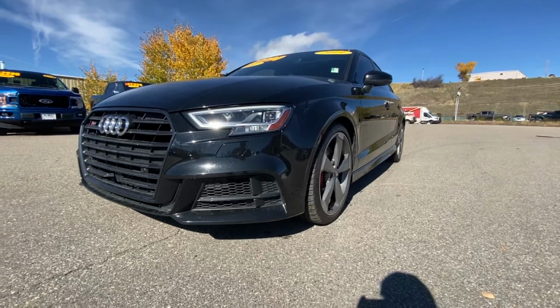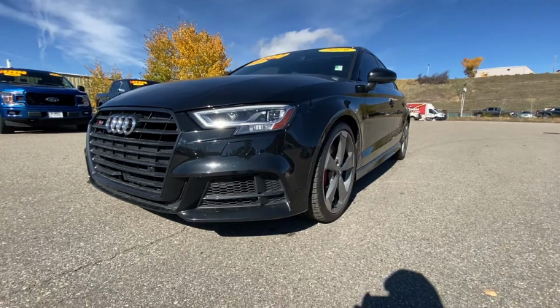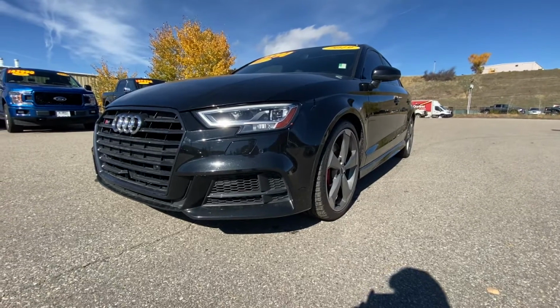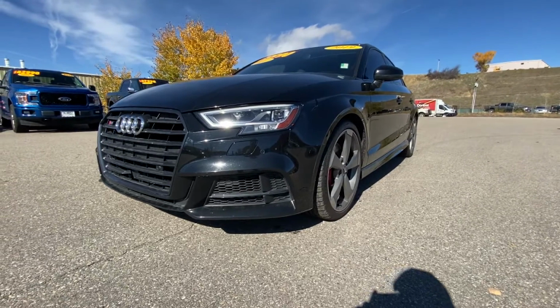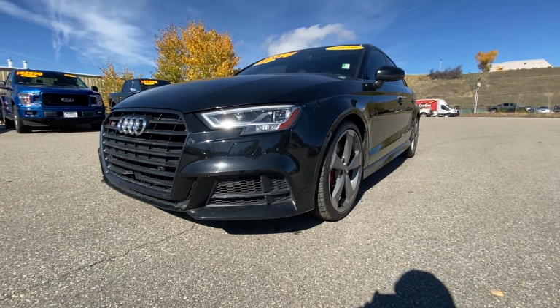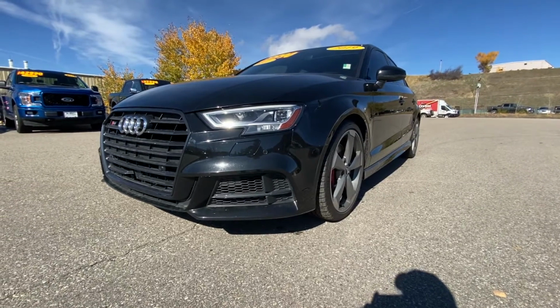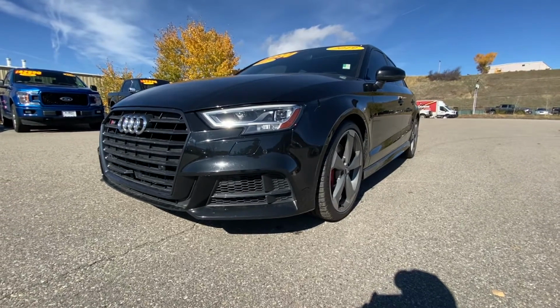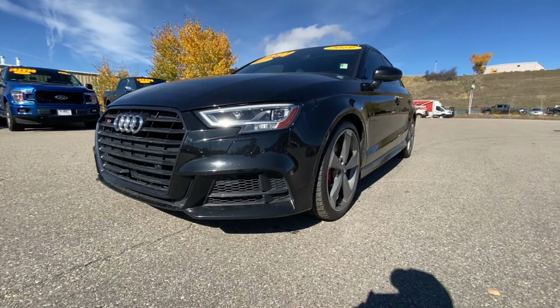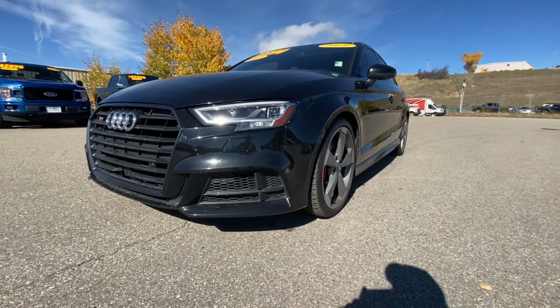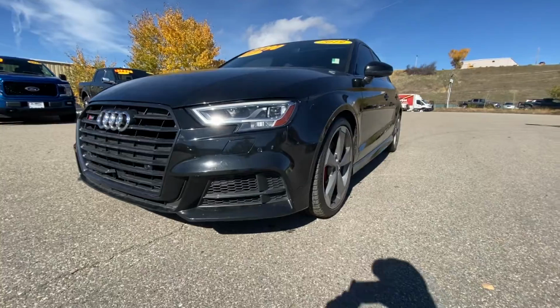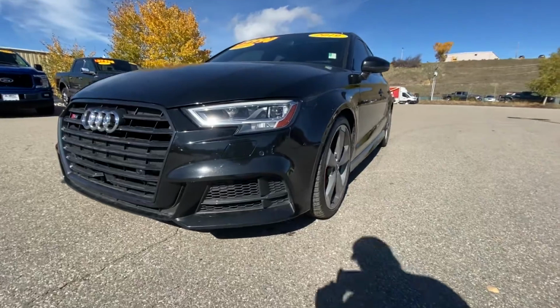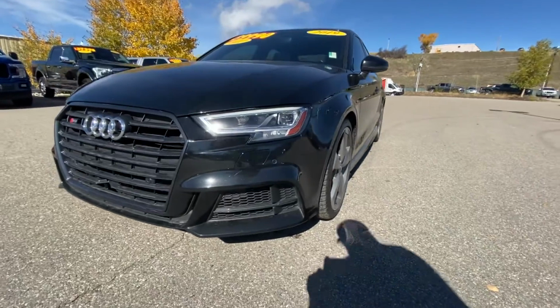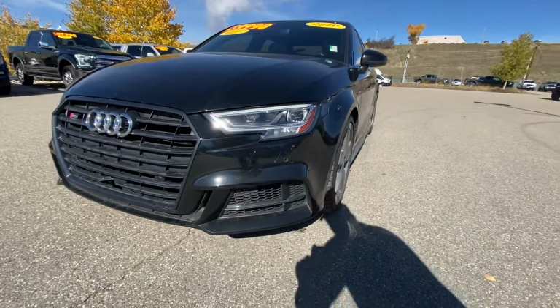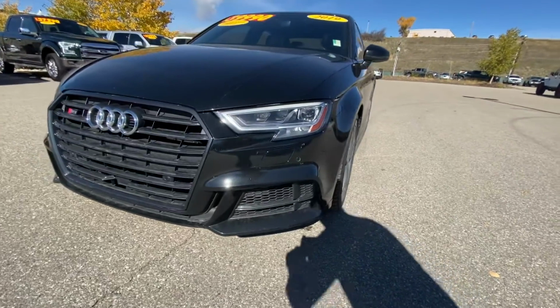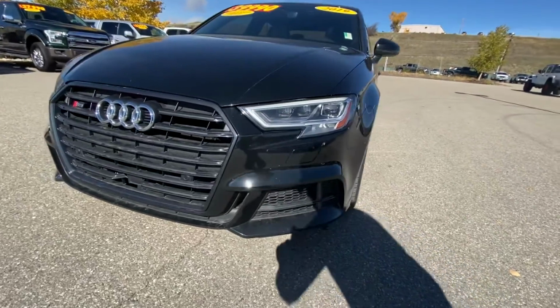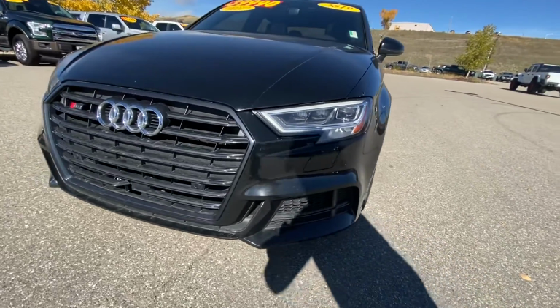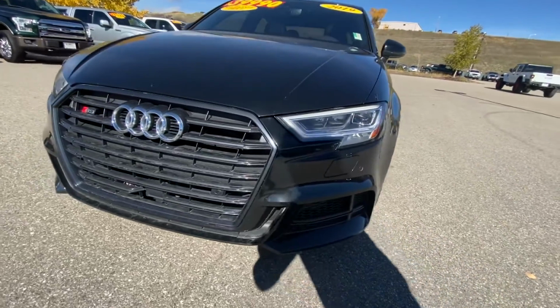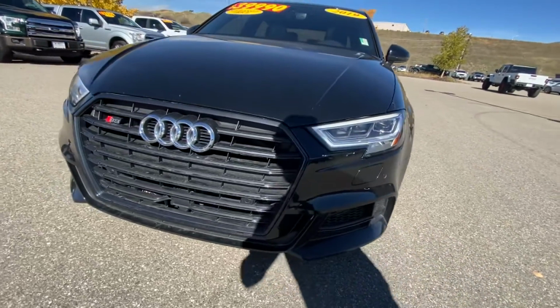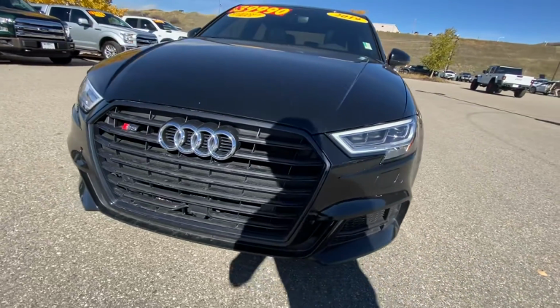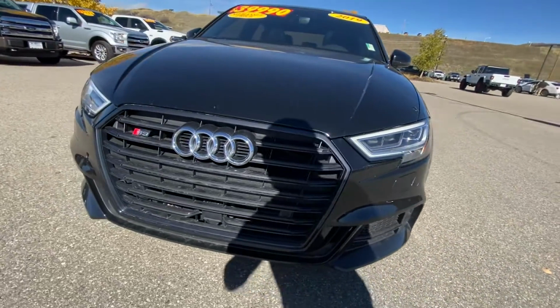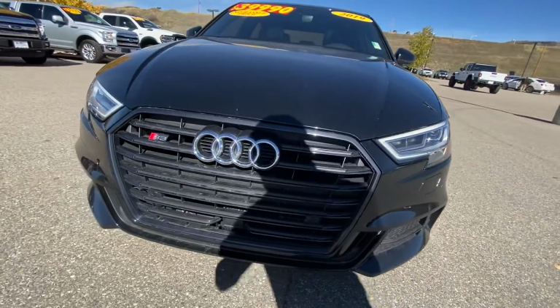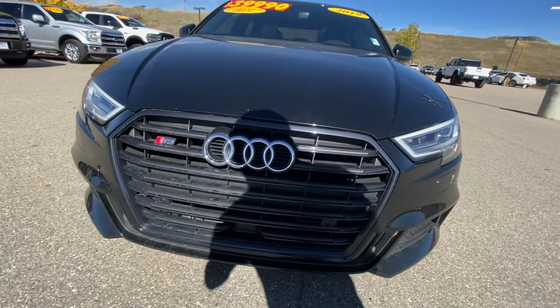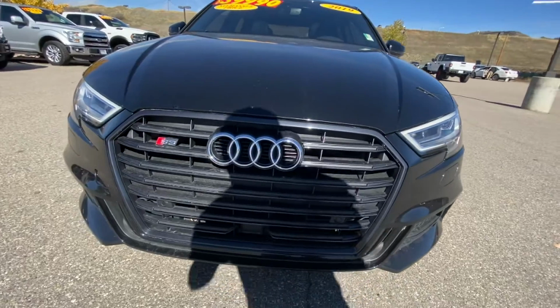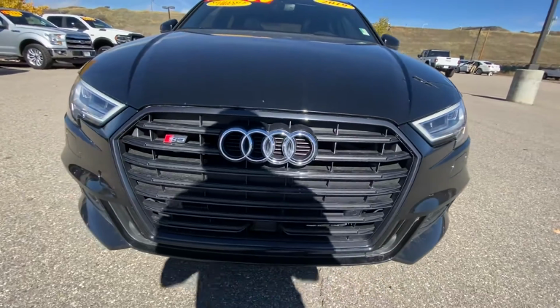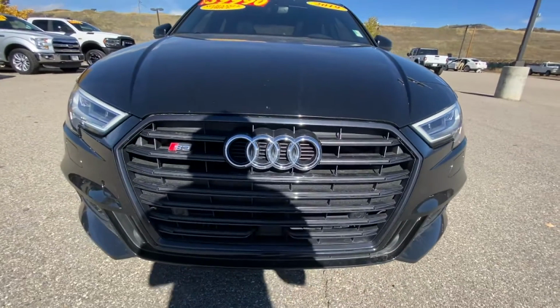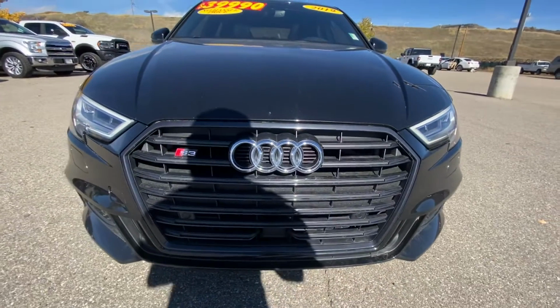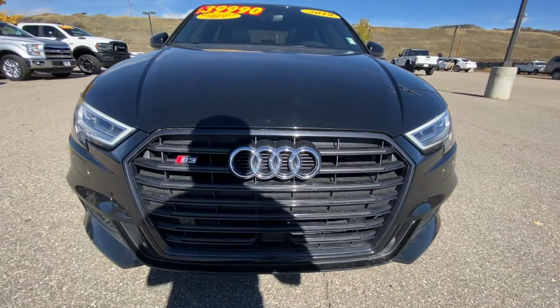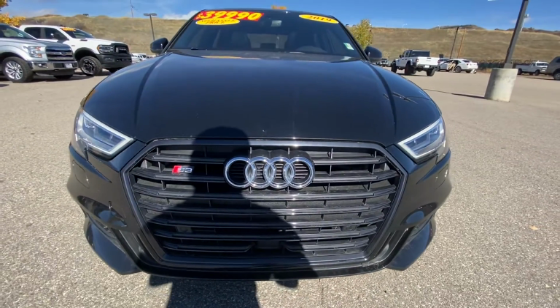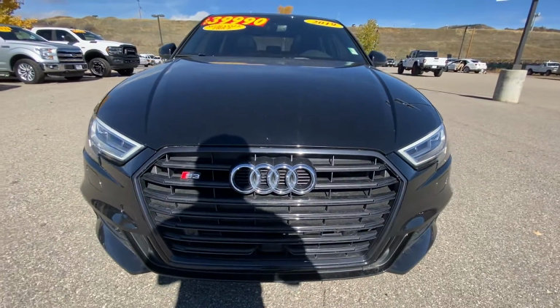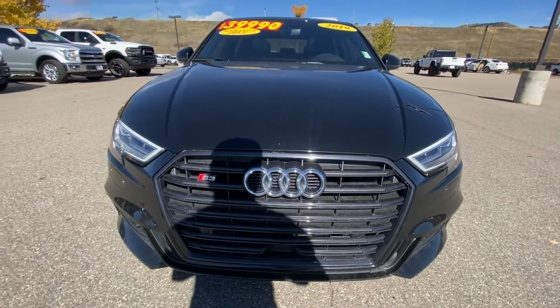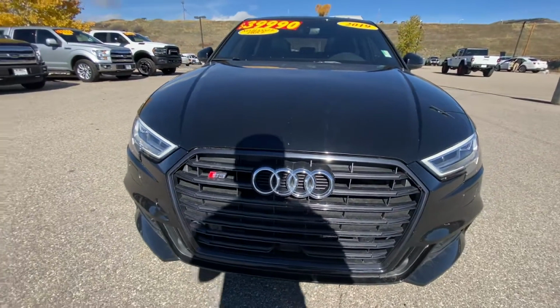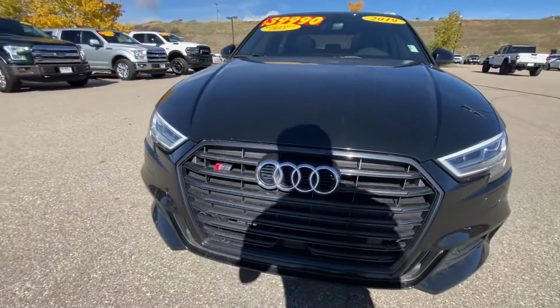Hey, good afternoon Armani, this is Cory over Steamboat Motors. As I mentioned, I'm going to go ahead and create a walkaround video on the 2019 Audi S3. It only has 16,000 miles — I'll show you the exact miles inside the vehicle once we get inside.